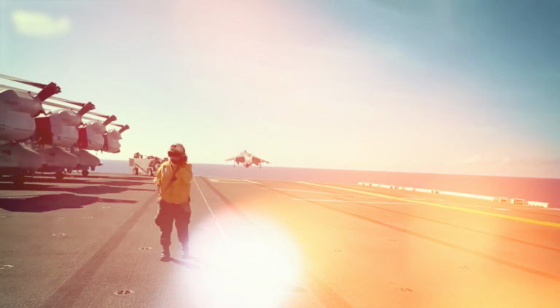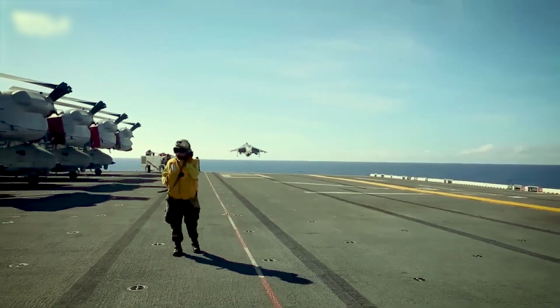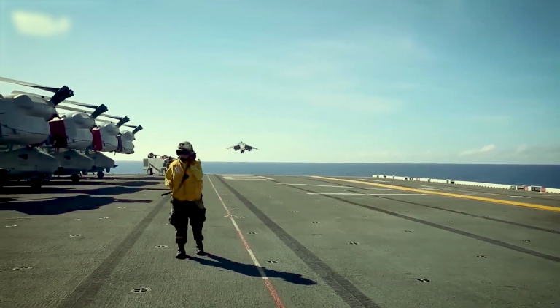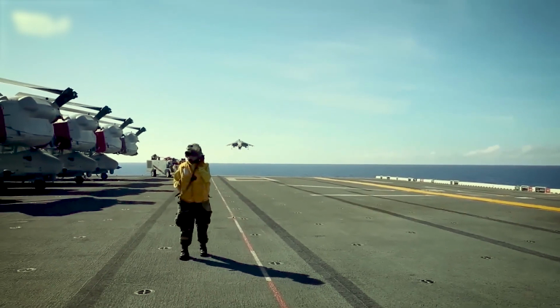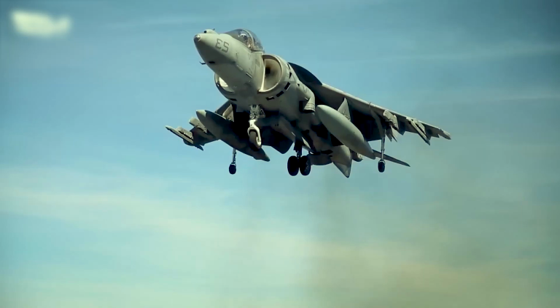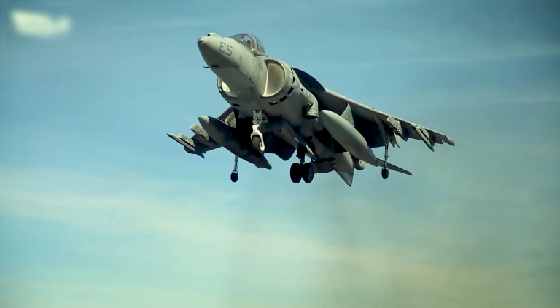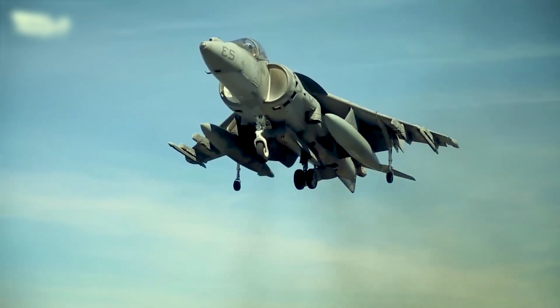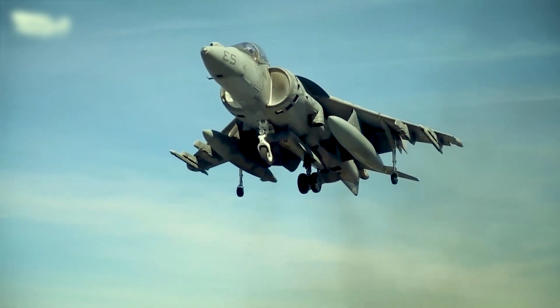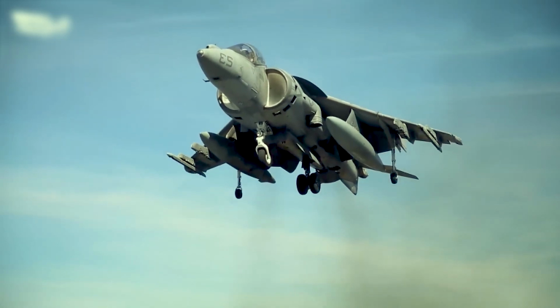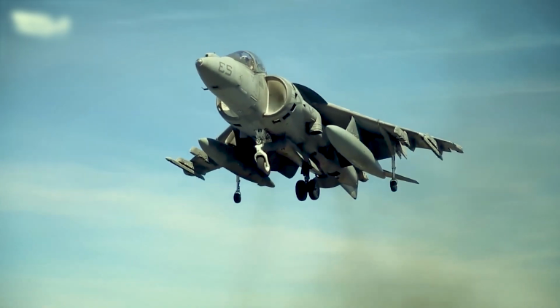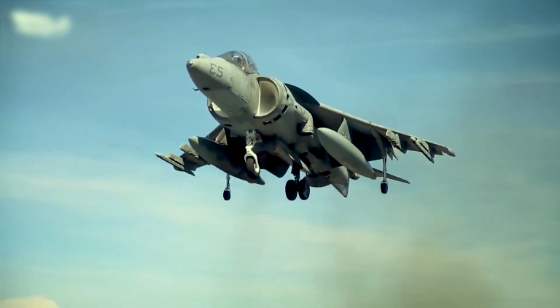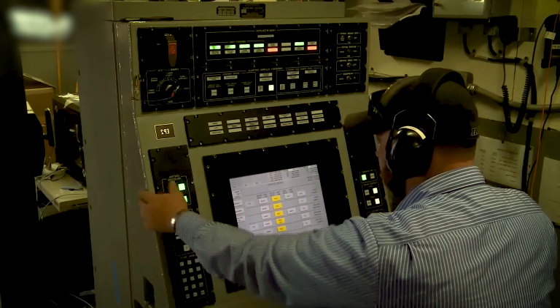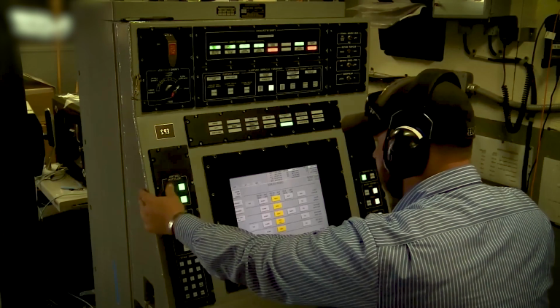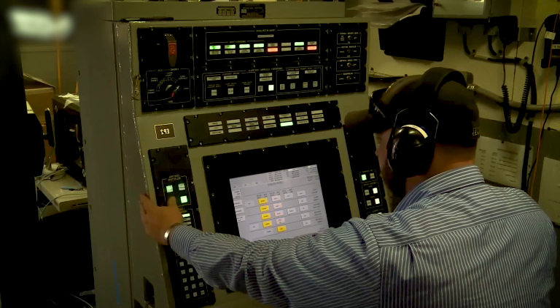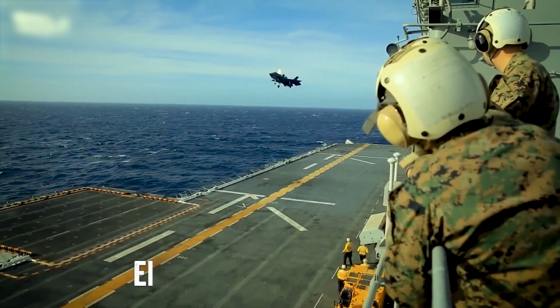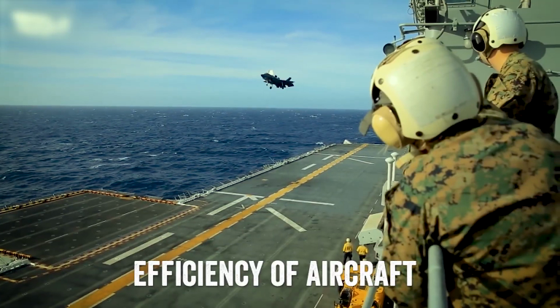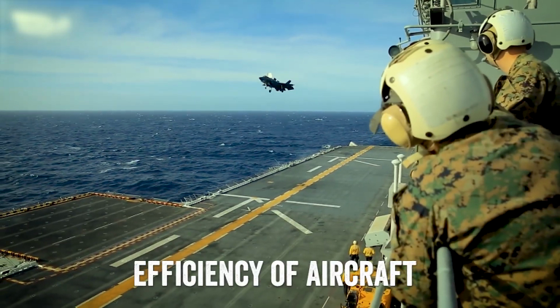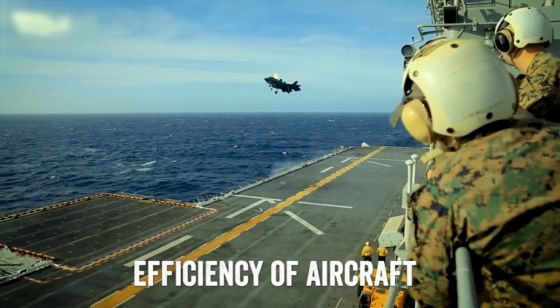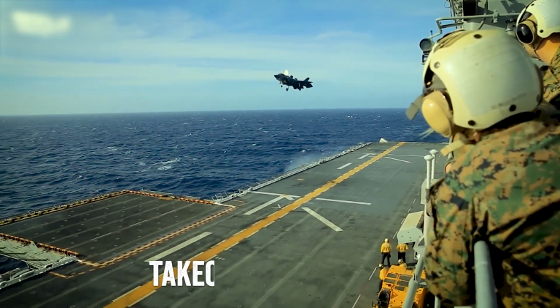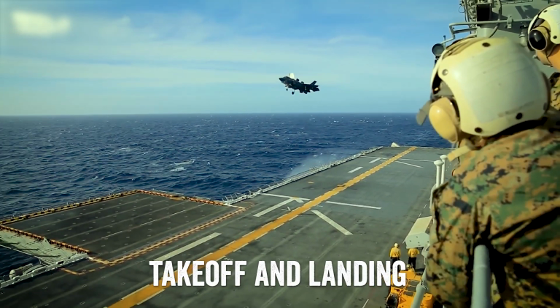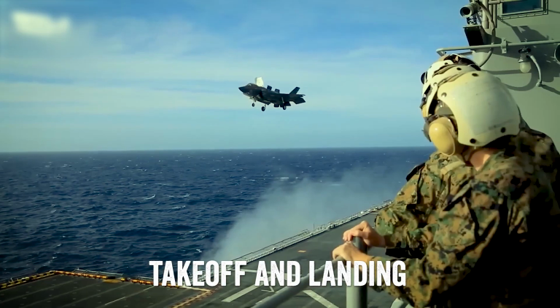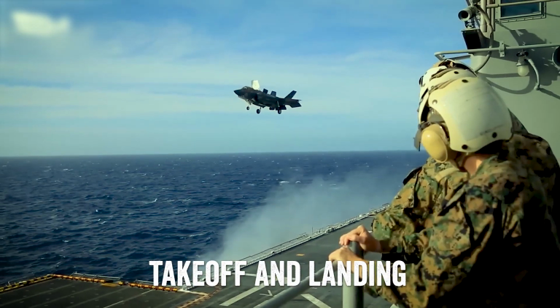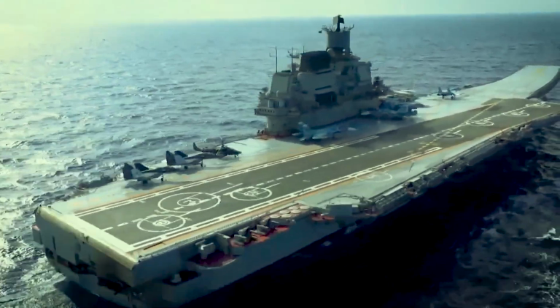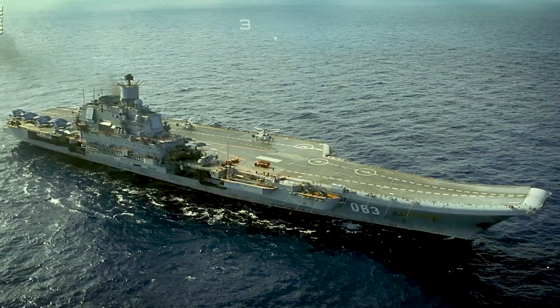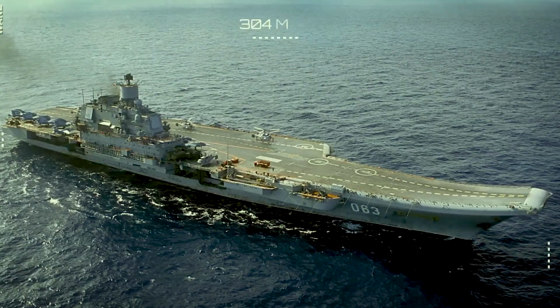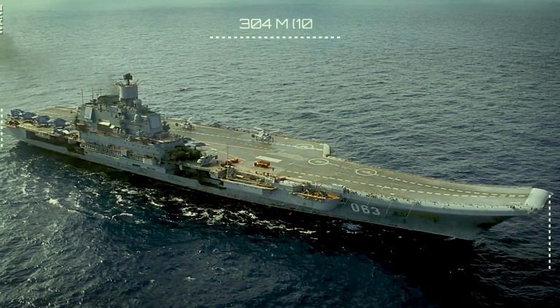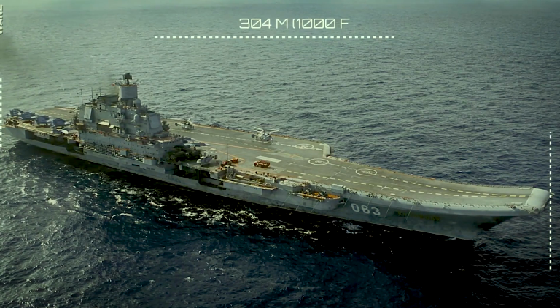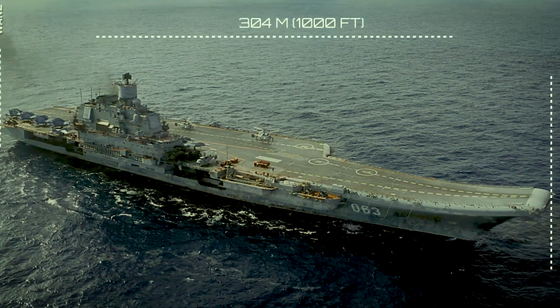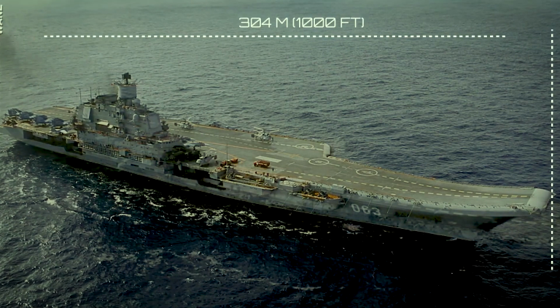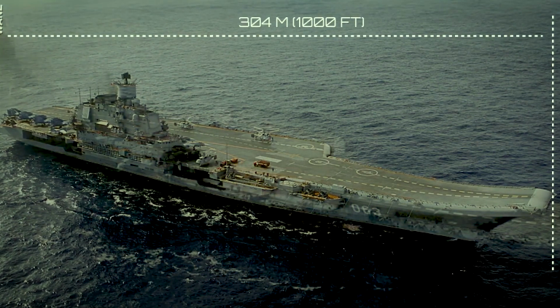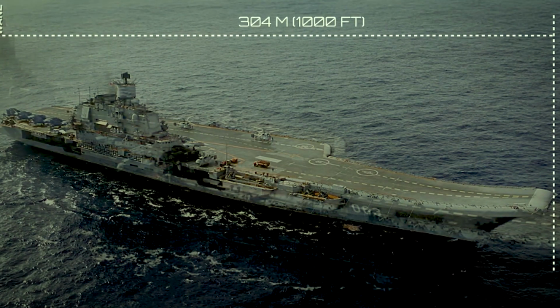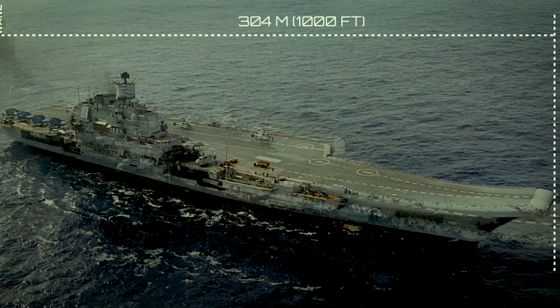The ability of an aircraft carrier to stay level is crucial for its operations, ensuring the safety and efficiency of aircraft takeoff and landing. The foundation of an aircraft carrier's stability lies in its hull design.